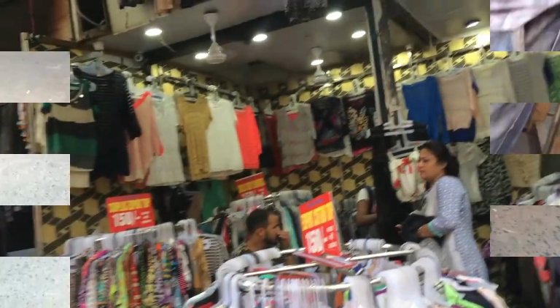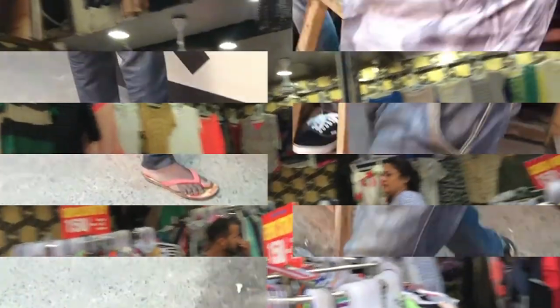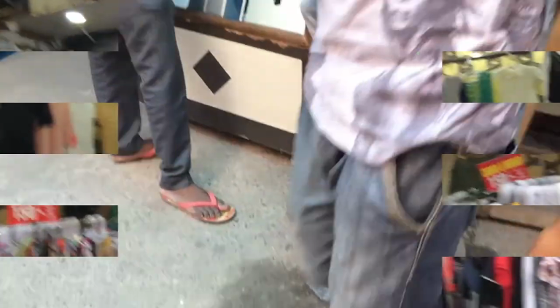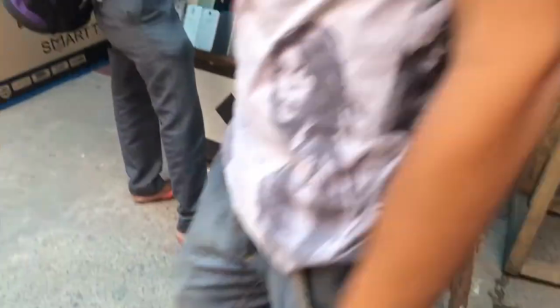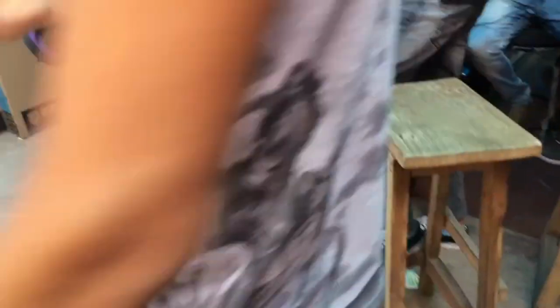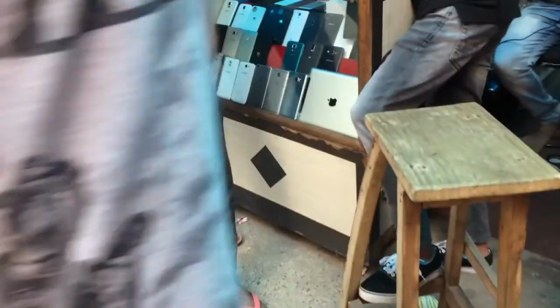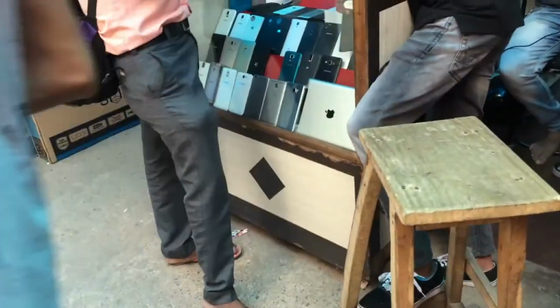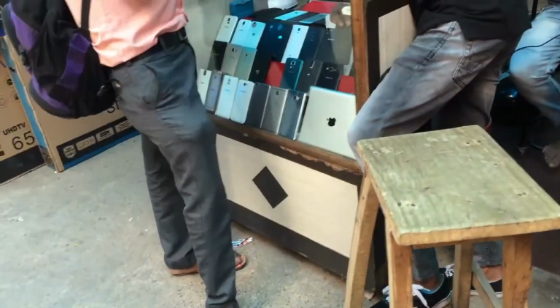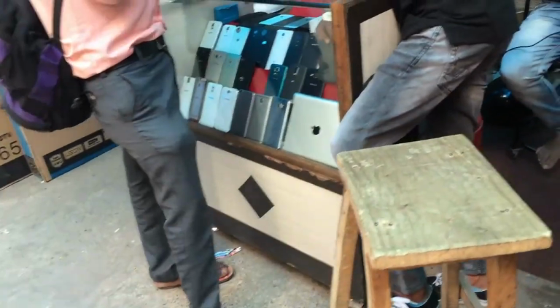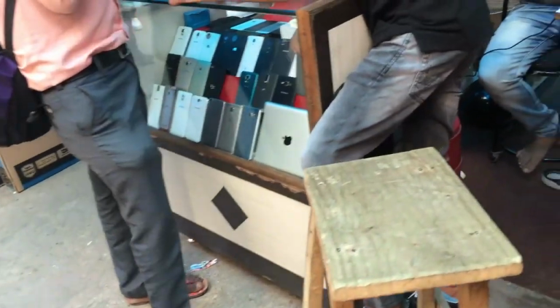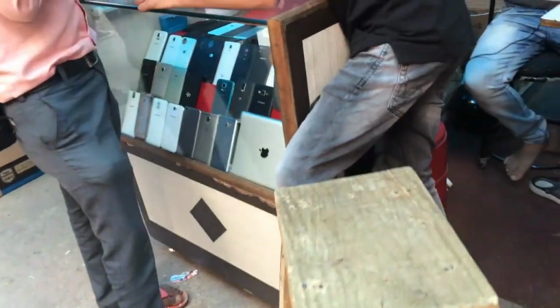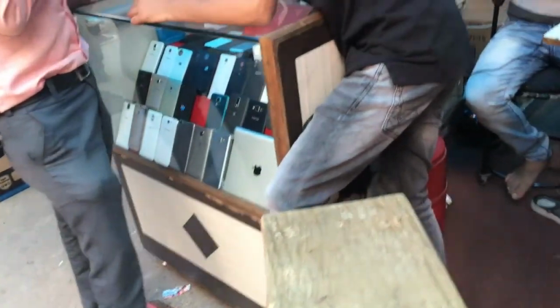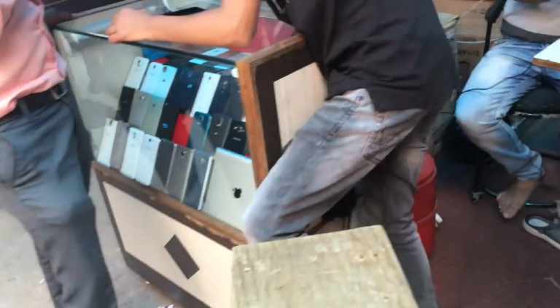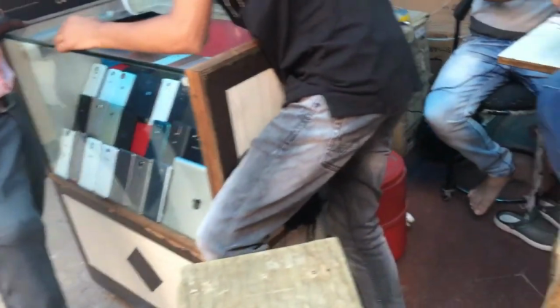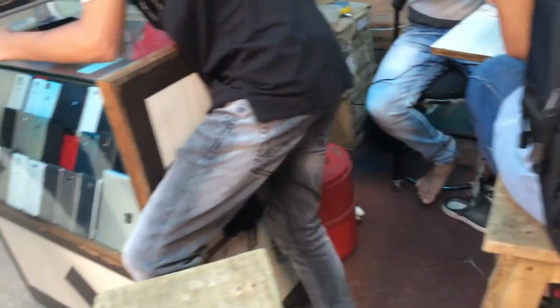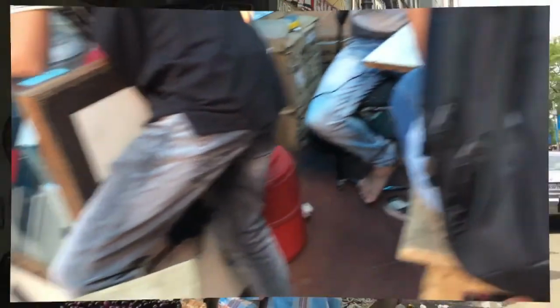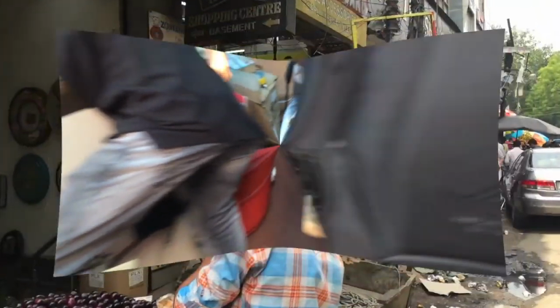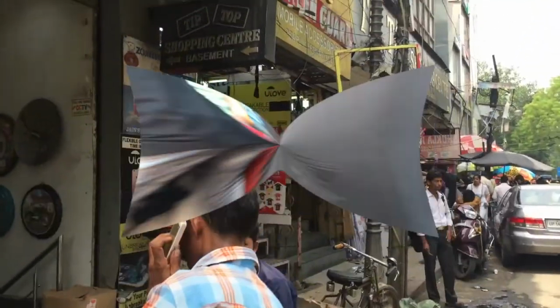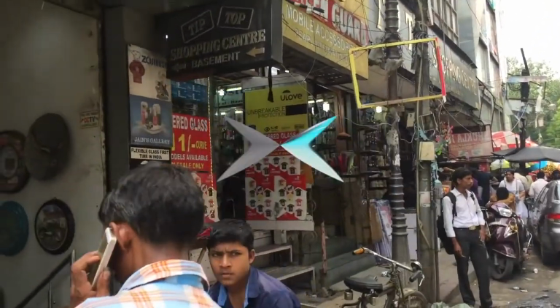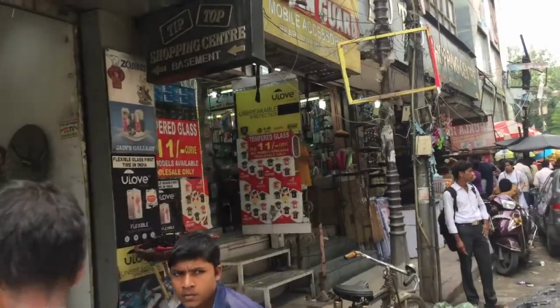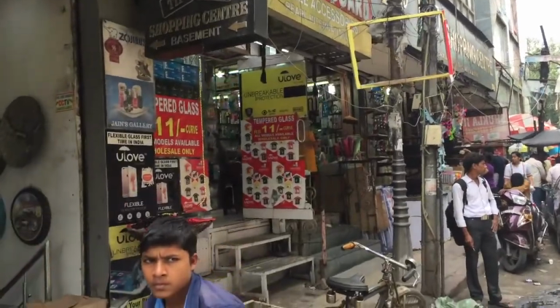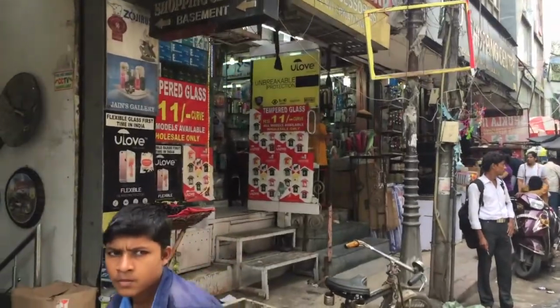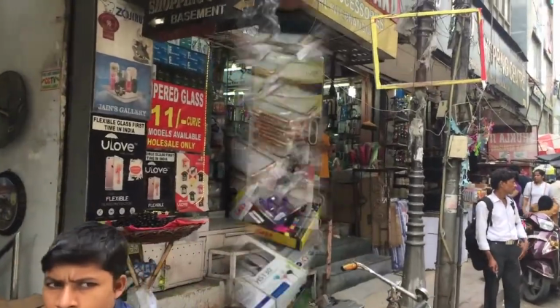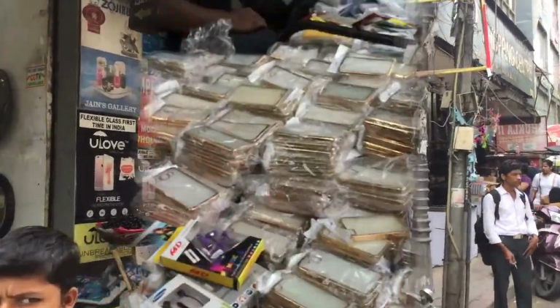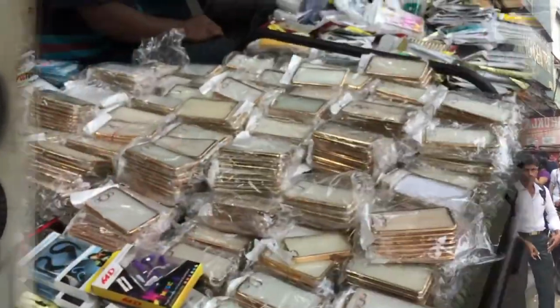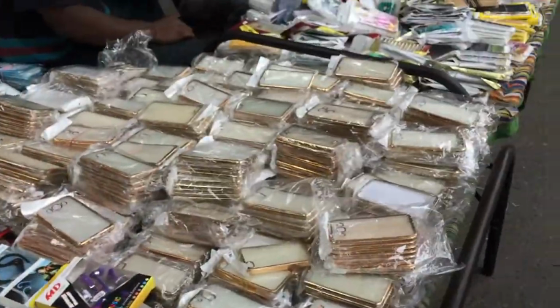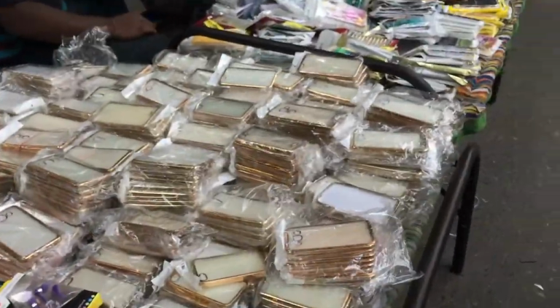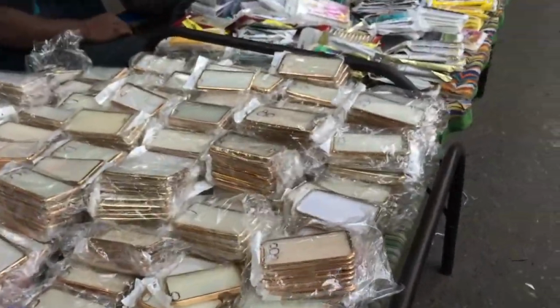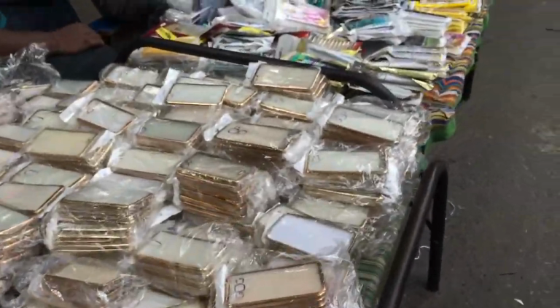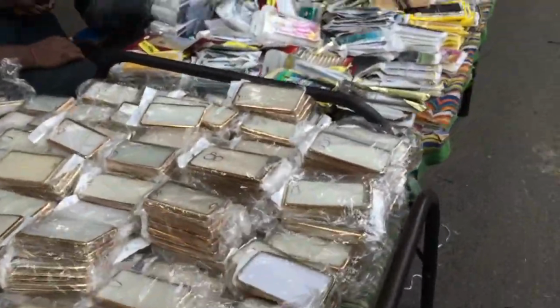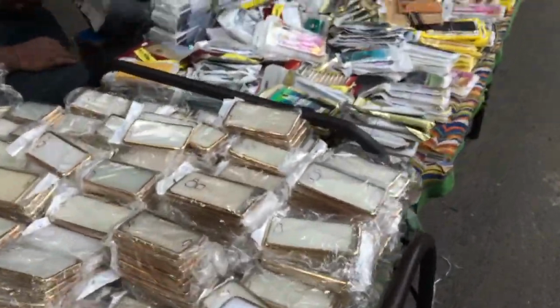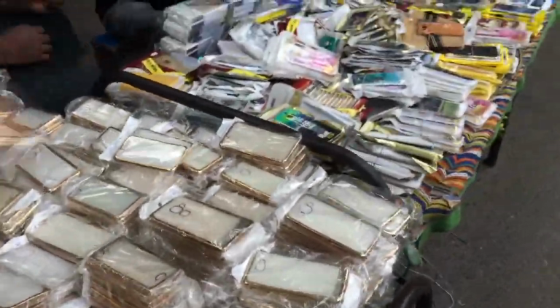Here the people are selling cell phones, iPads, tabs, and mobile accessories as if they are selling vegetables.